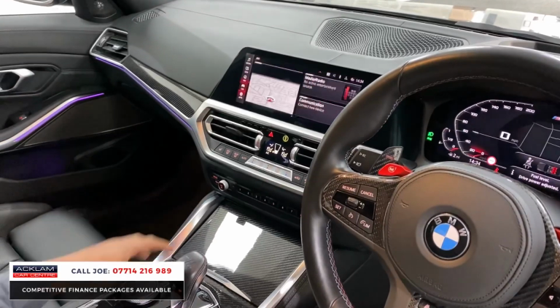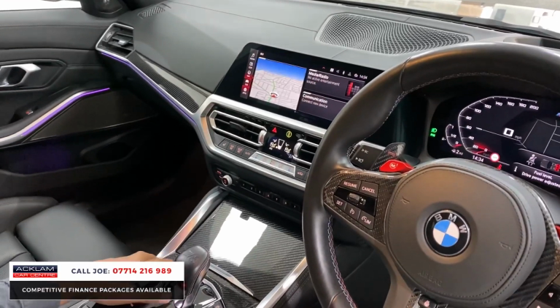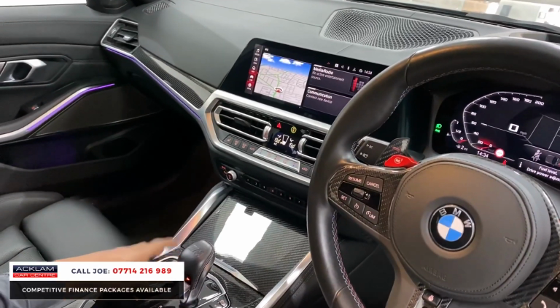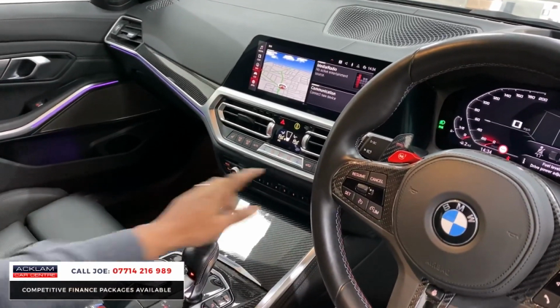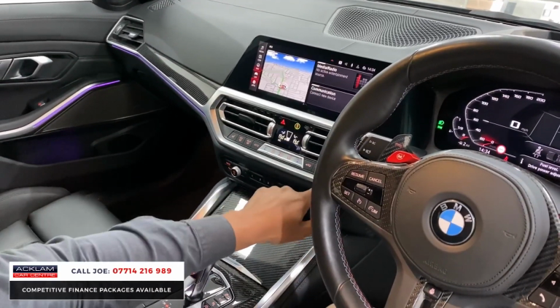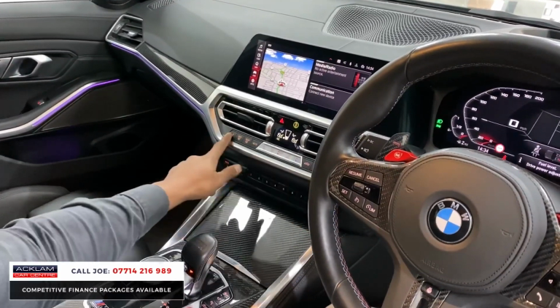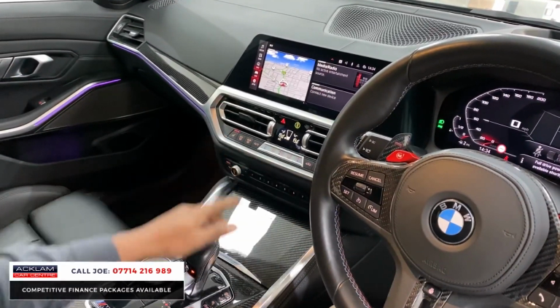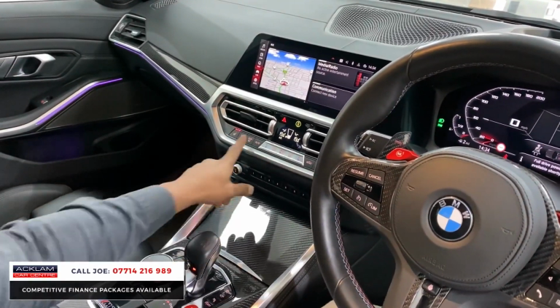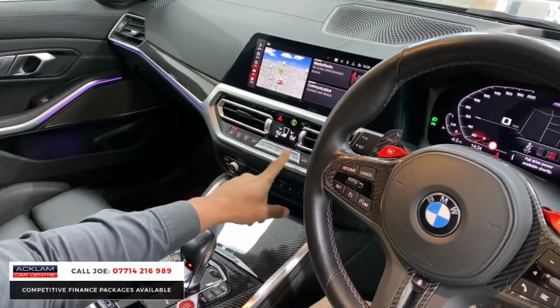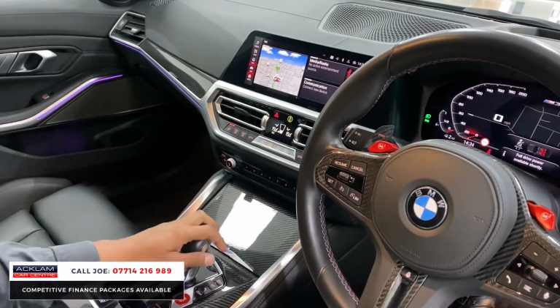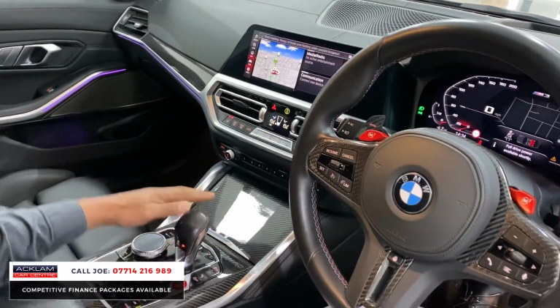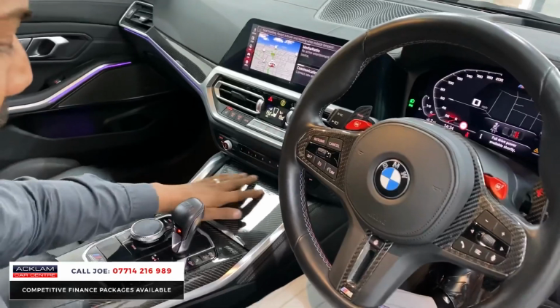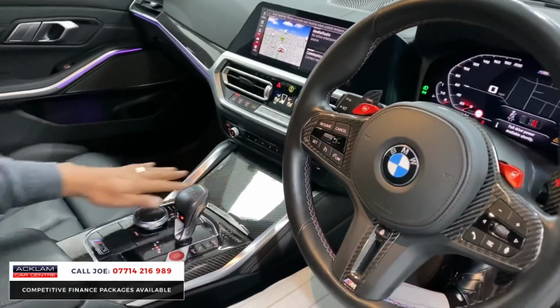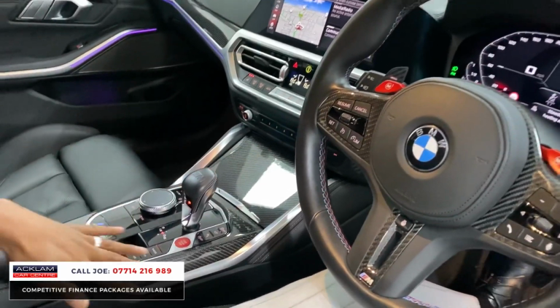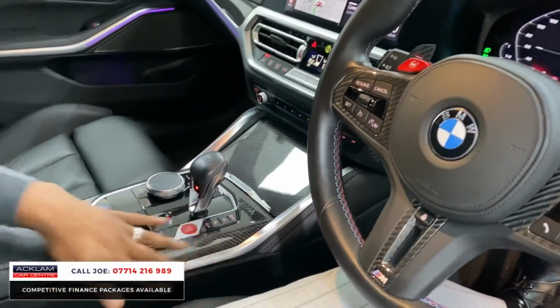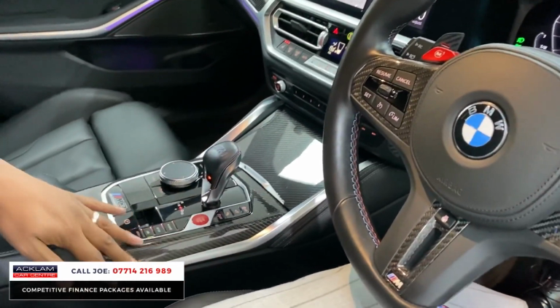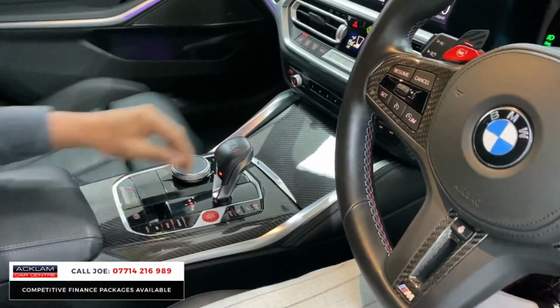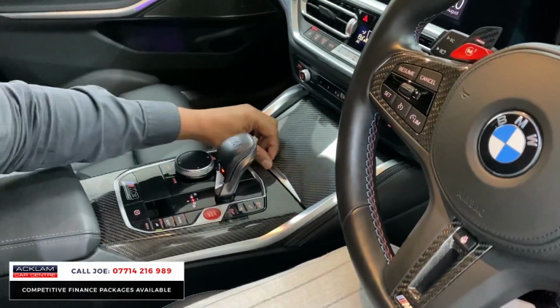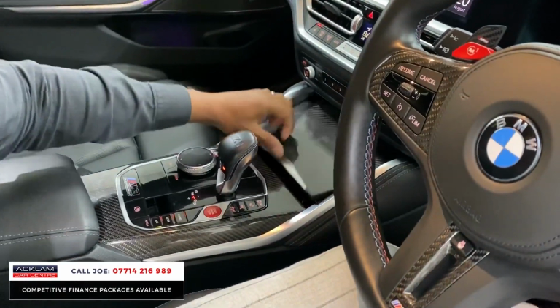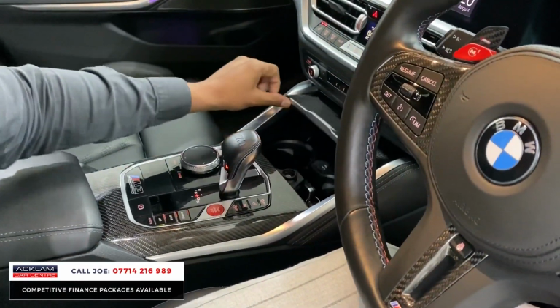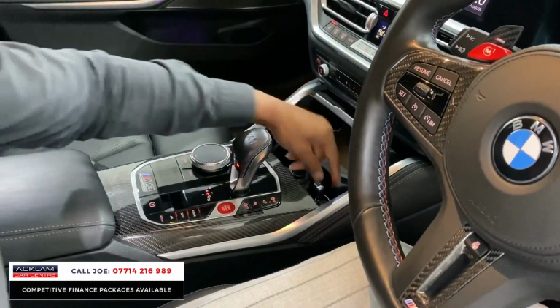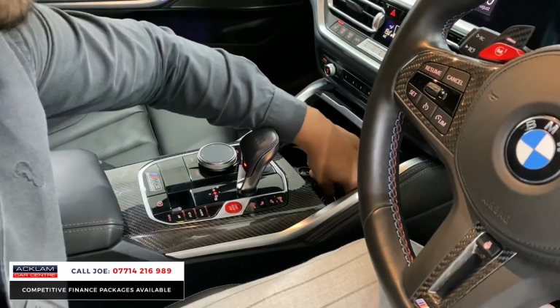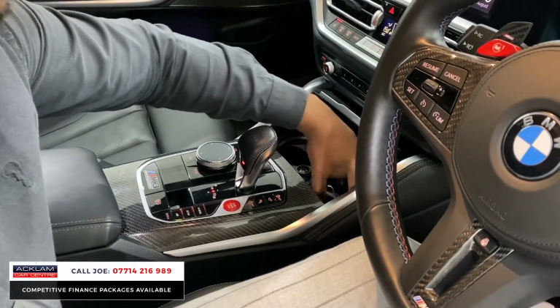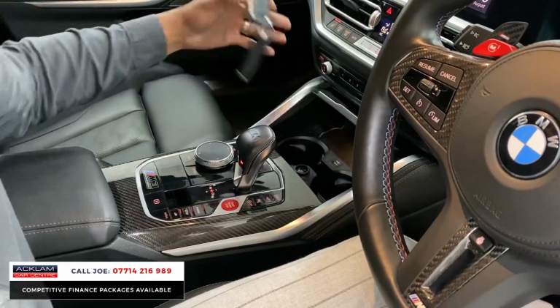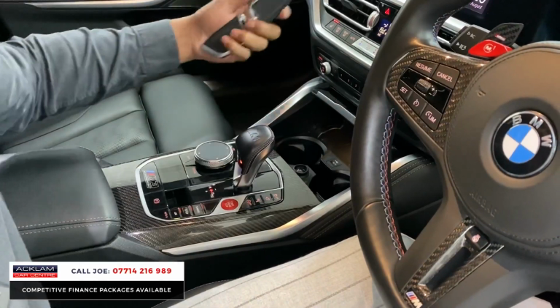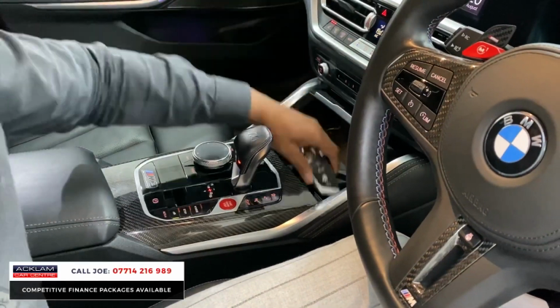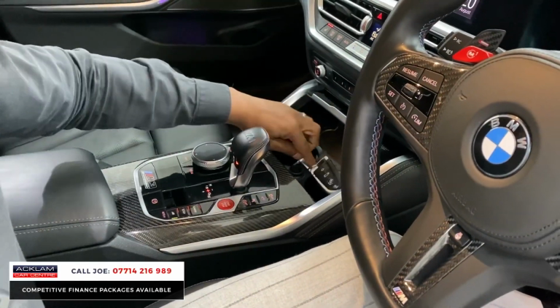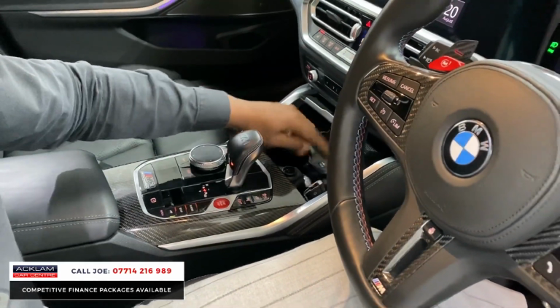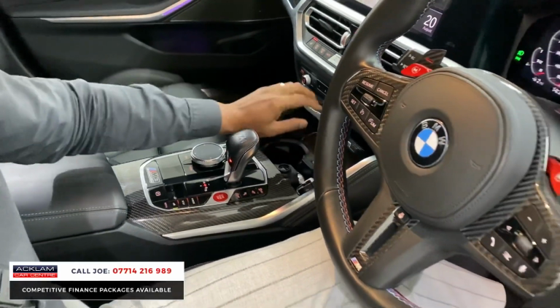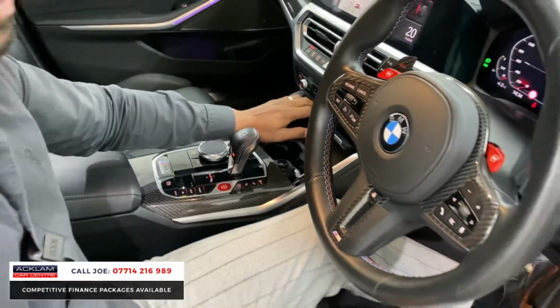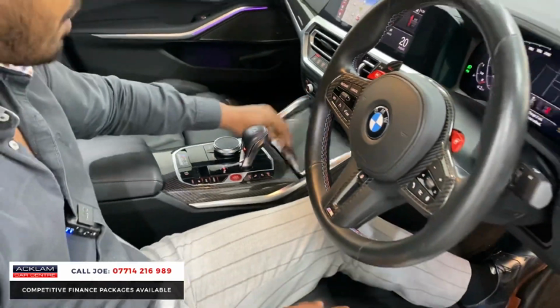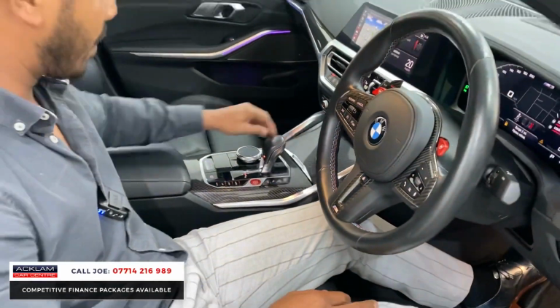Your navigation, DAB digital radio, onboard computer, heated seats, dual zone climate control — and this area here with all that carbon fibre looks beautiful. You've also got the two keys, USB and the wireless charging pad down there as well.